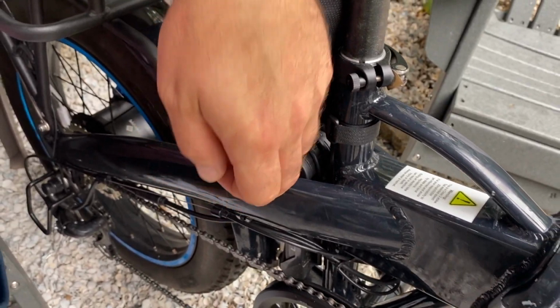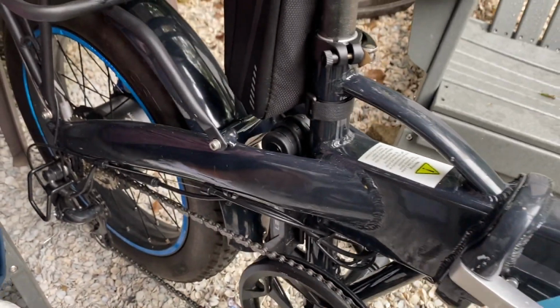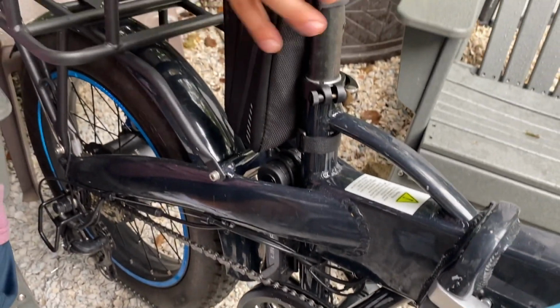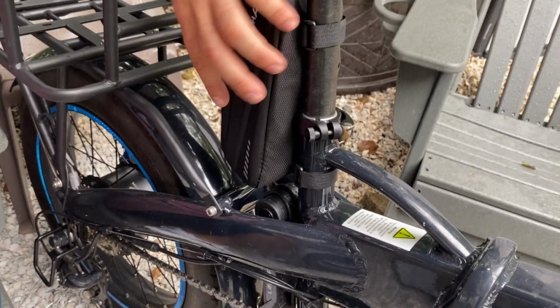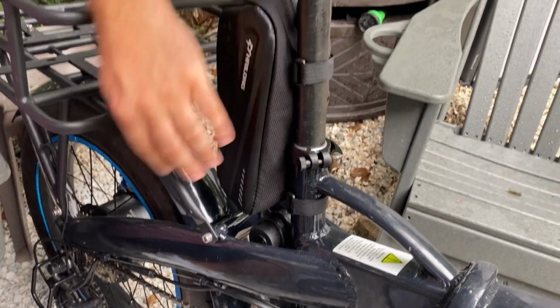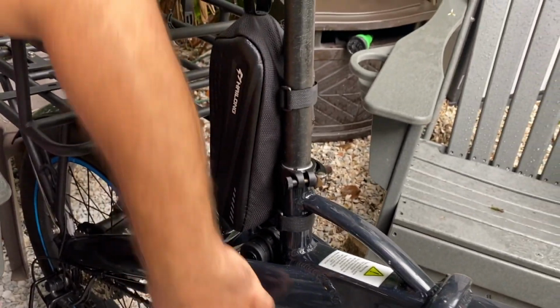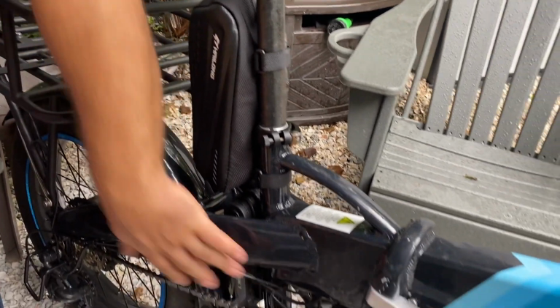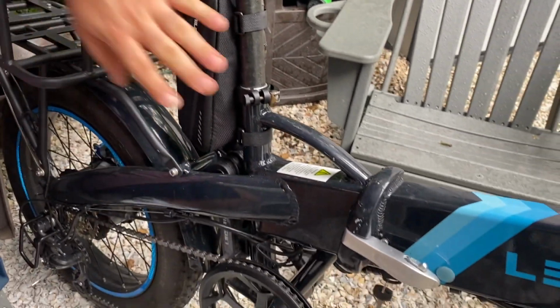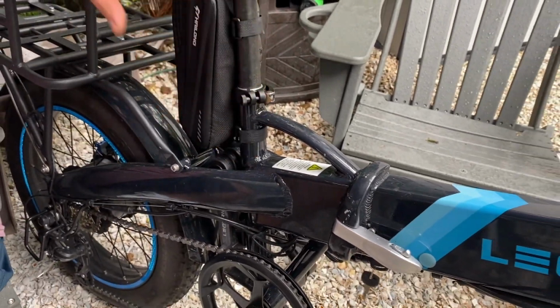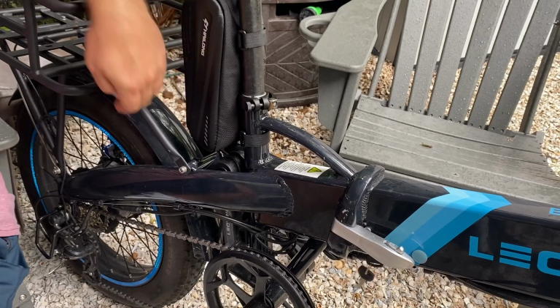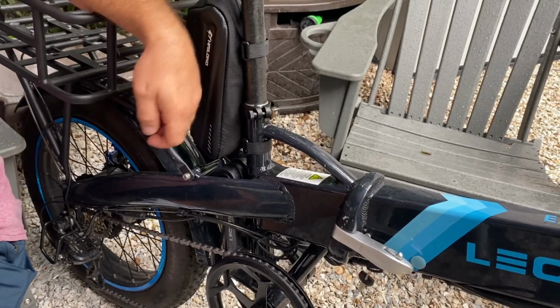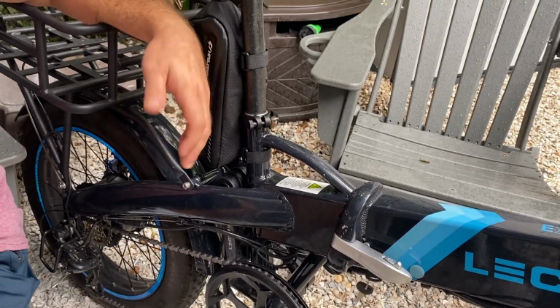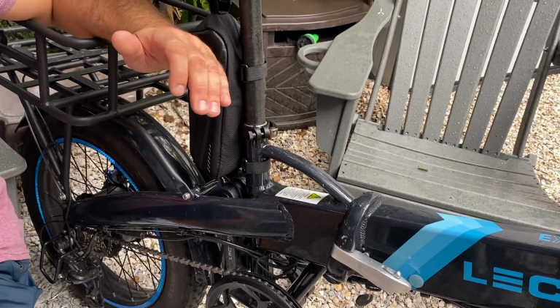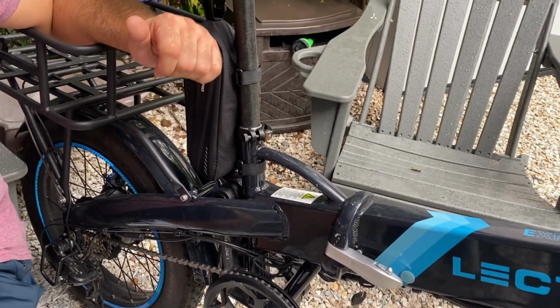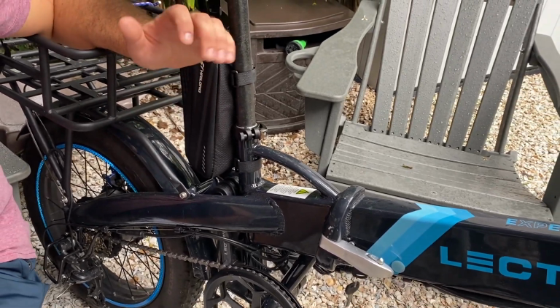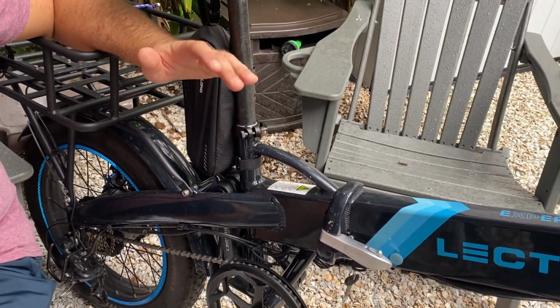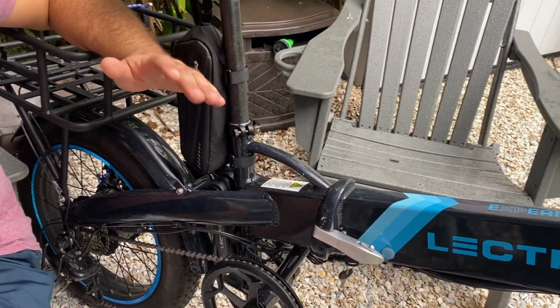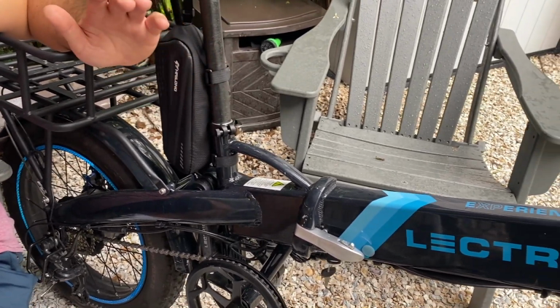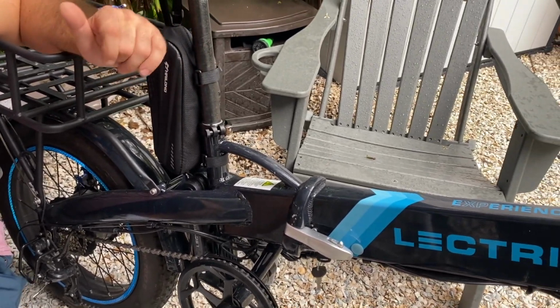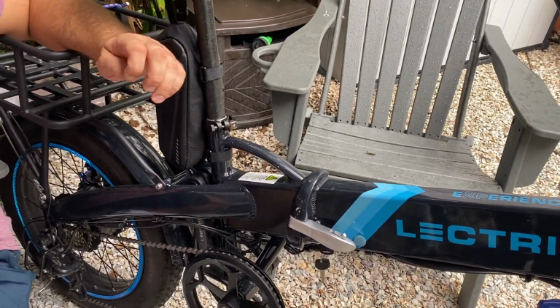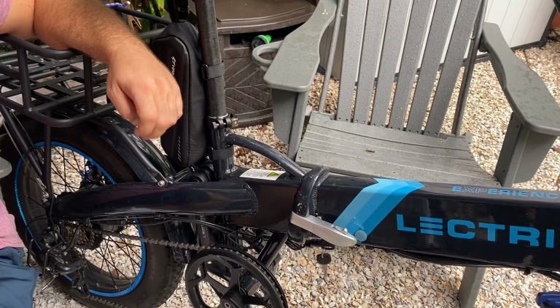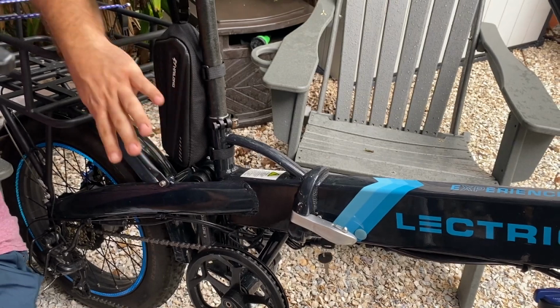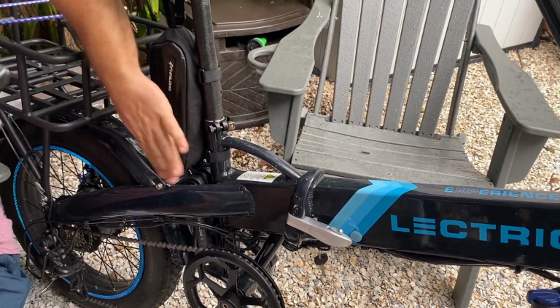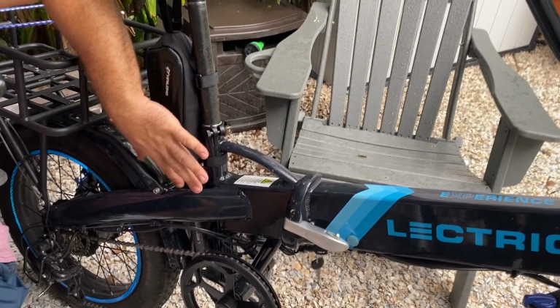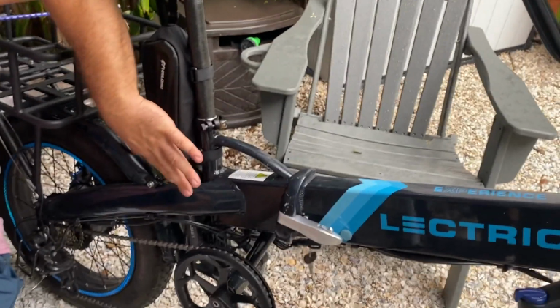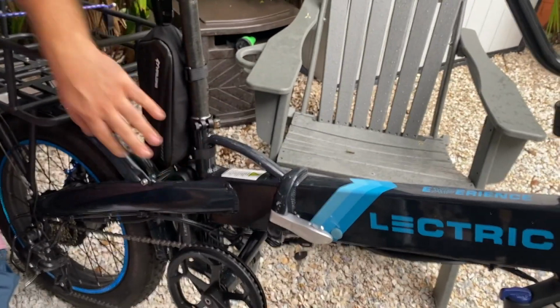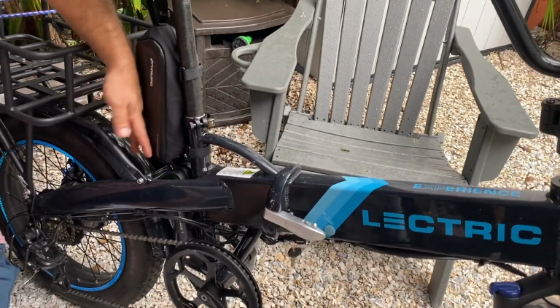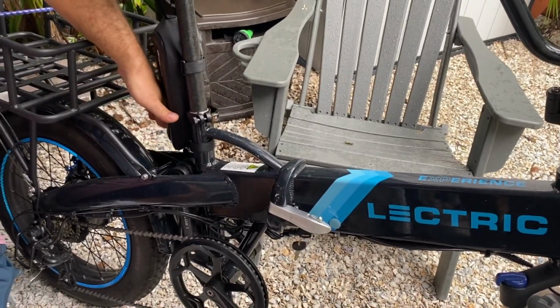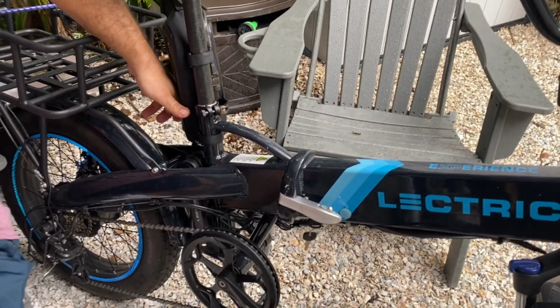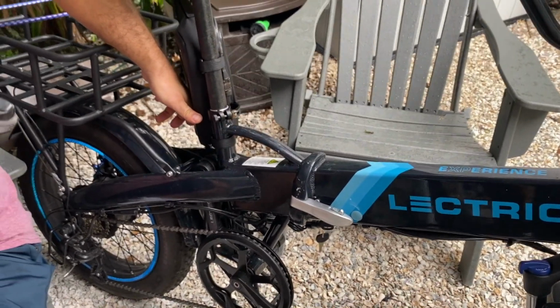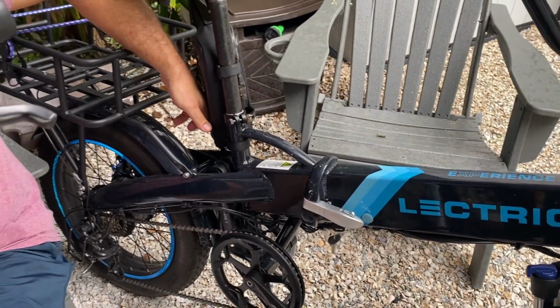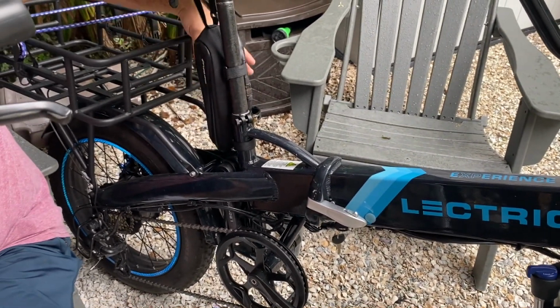We could have taken this battery, removed this, and then swapped positions and that's still possible. But right now we're just hanging tight with the location of the lock. And then when I need to use it, I just swing the battery out of the way.